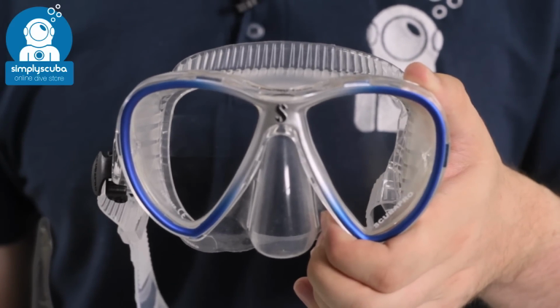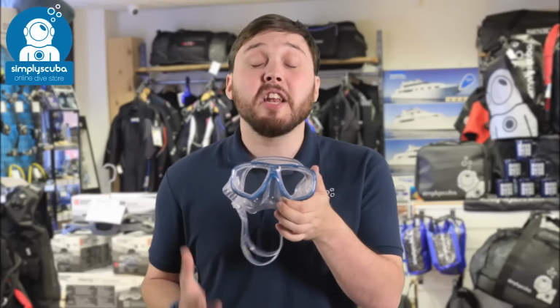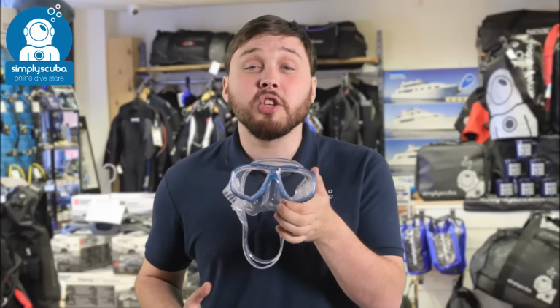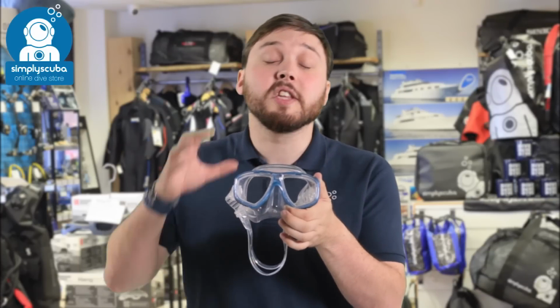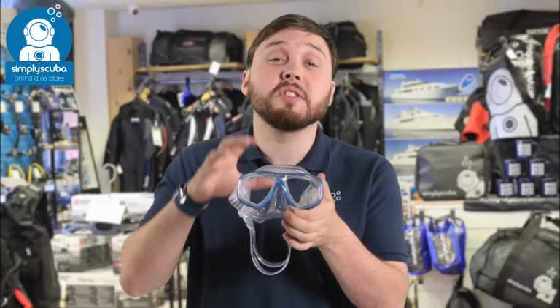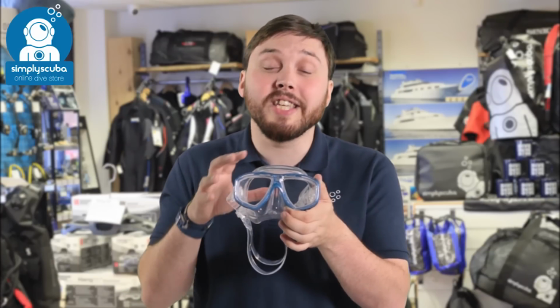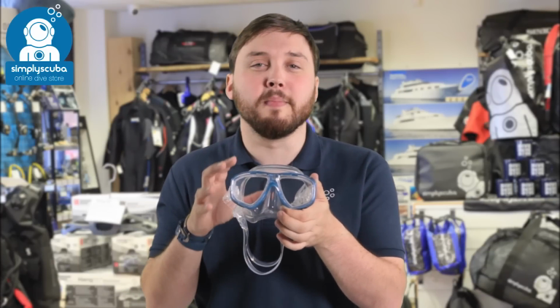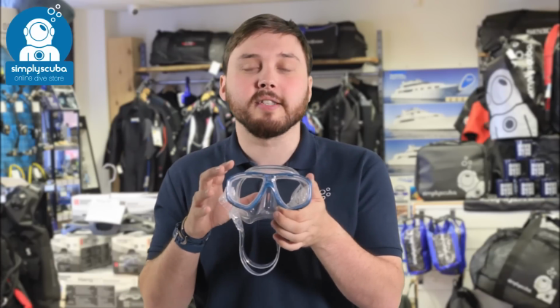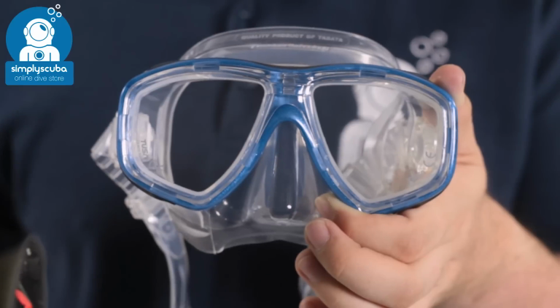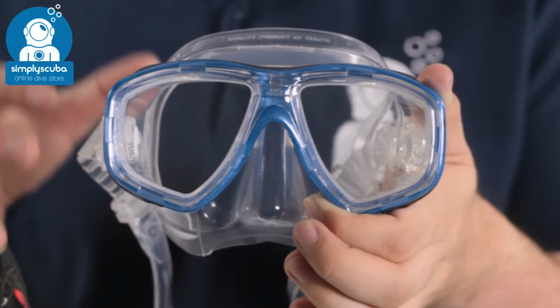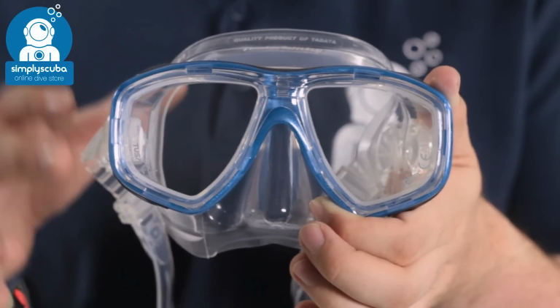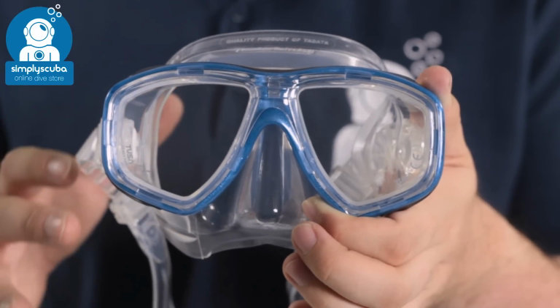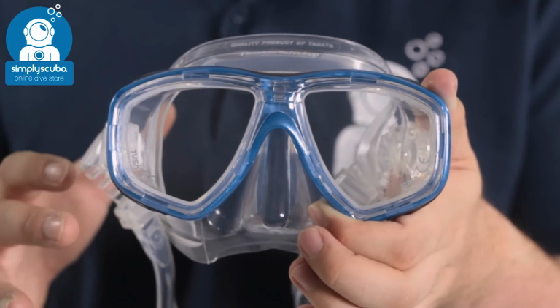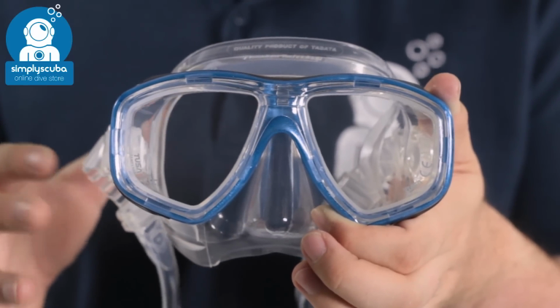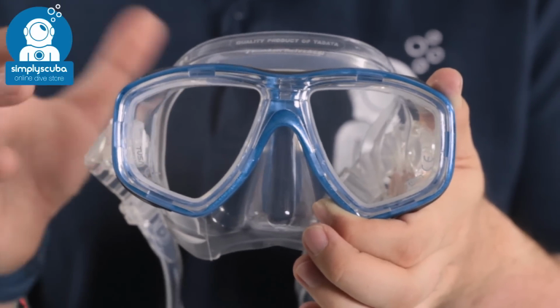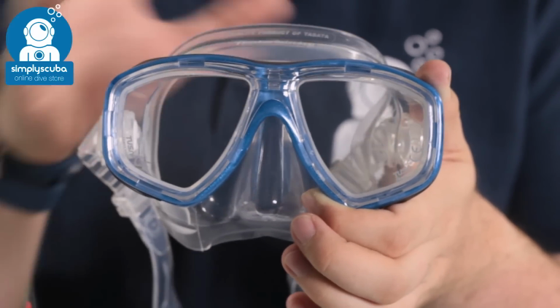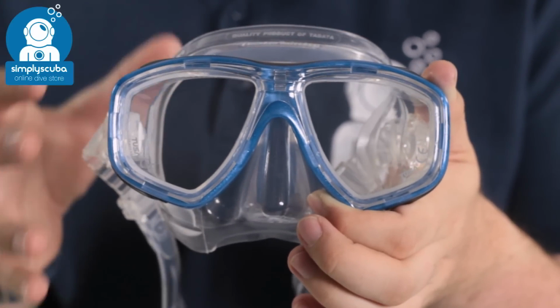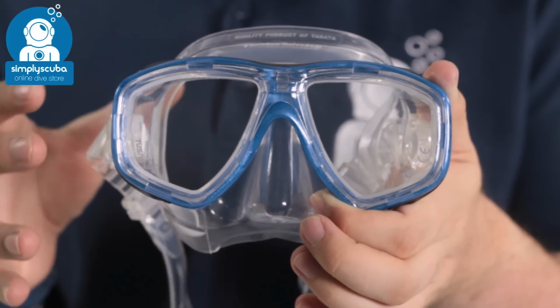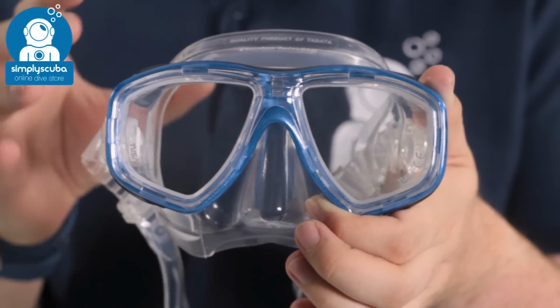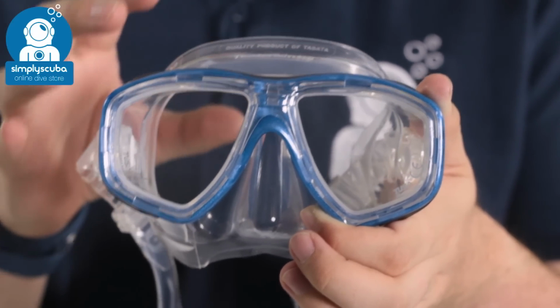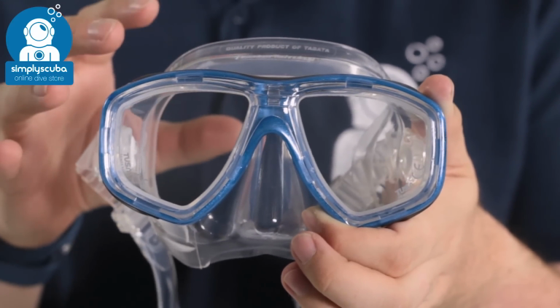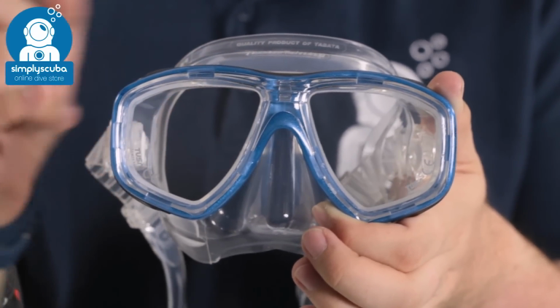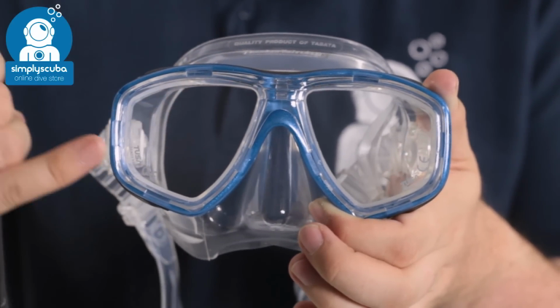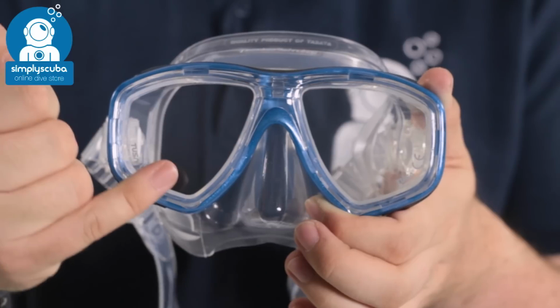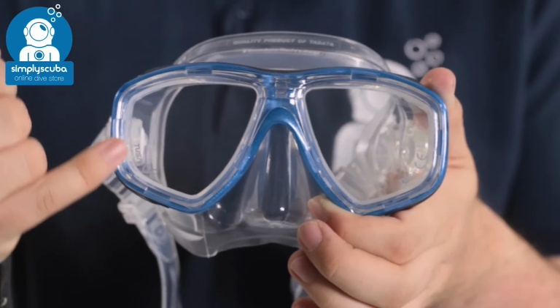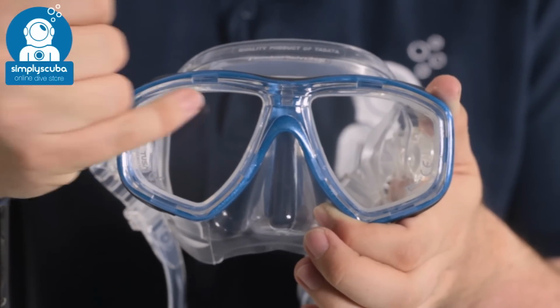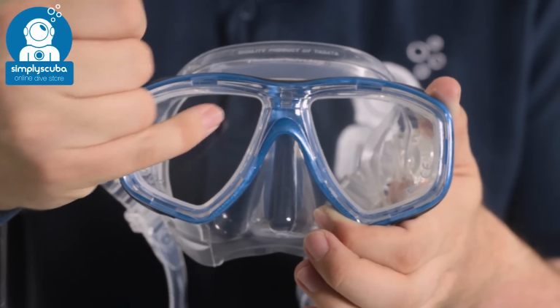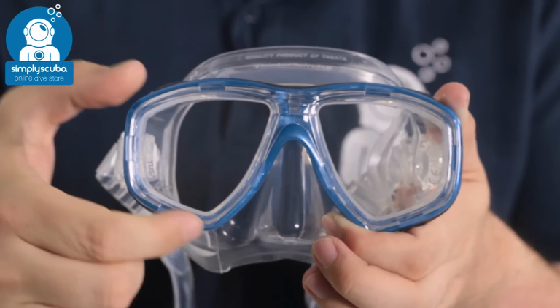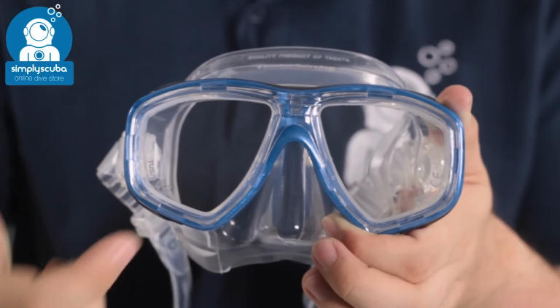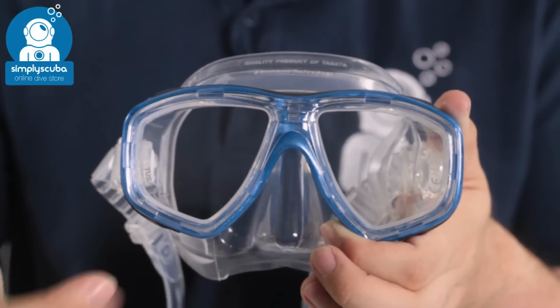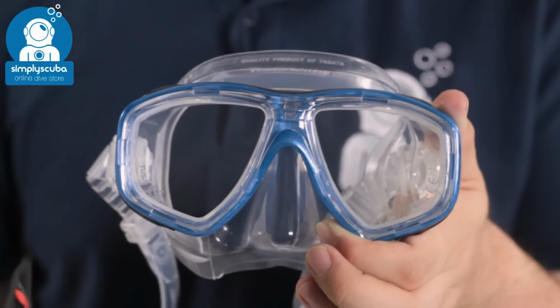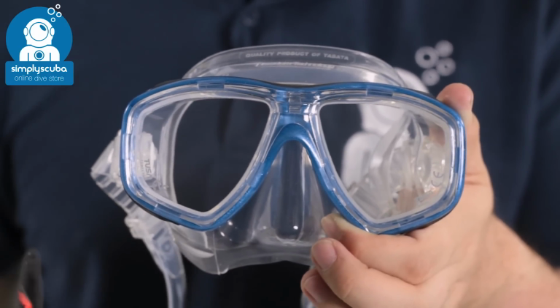Coming in at number two we have the Tusa Cios mask. The Cios is a very comfortable and incredibly popular mask. What makes it great is that you can remove the lenses and fit prescription lenses at a later date and change your prescription.